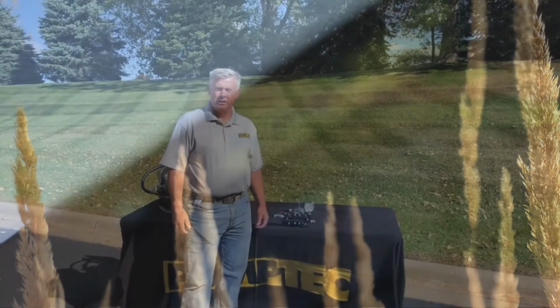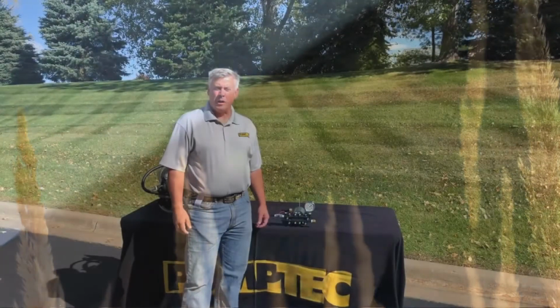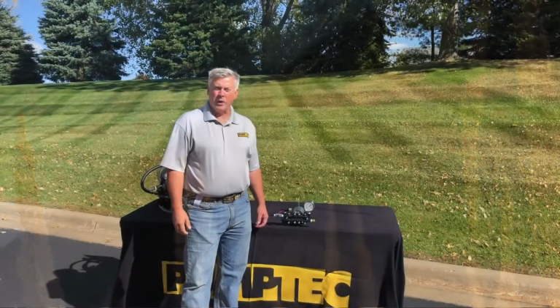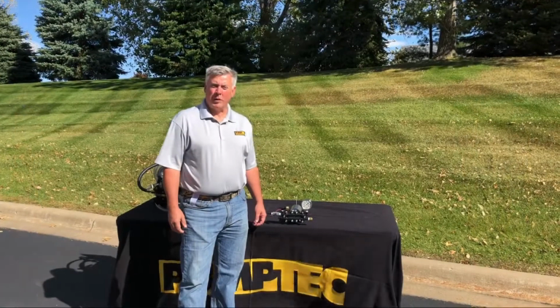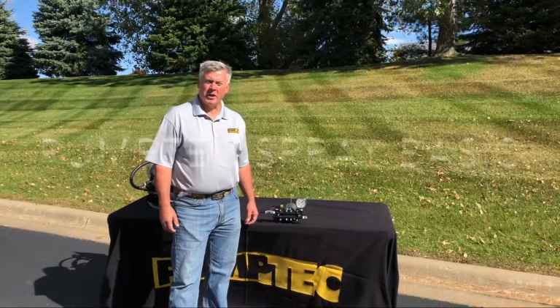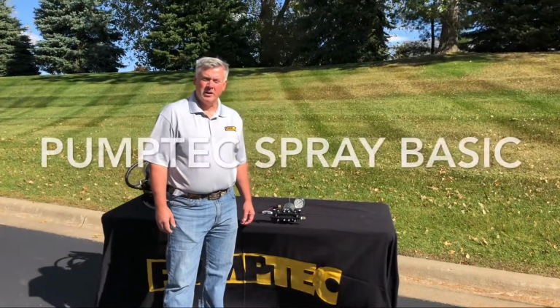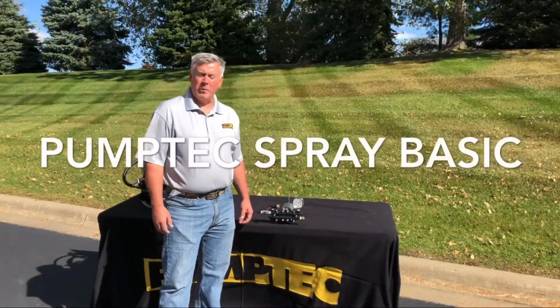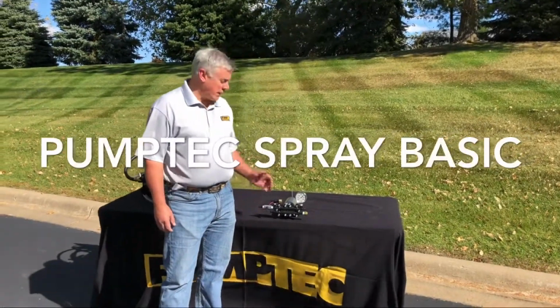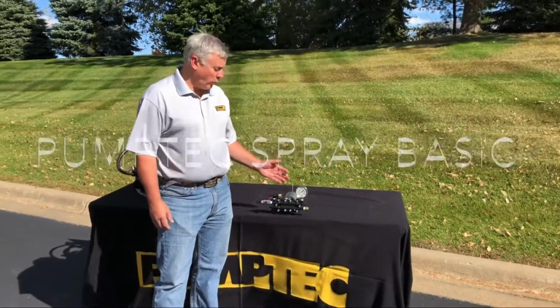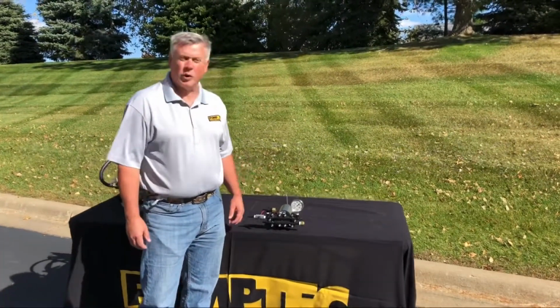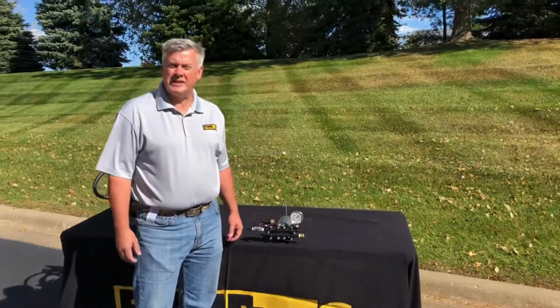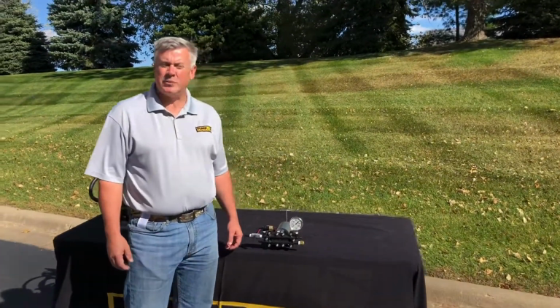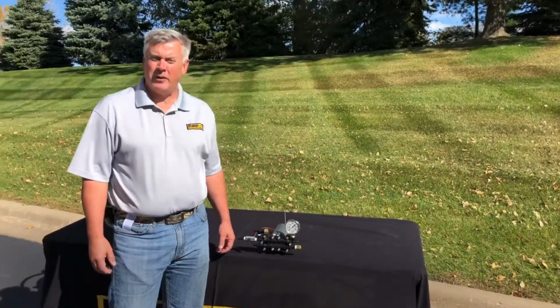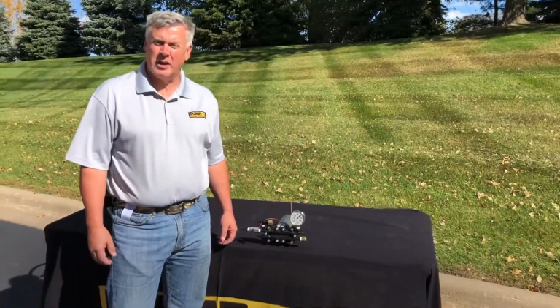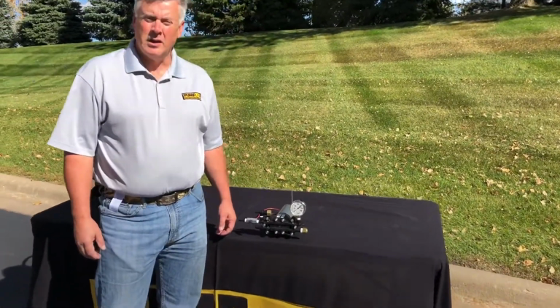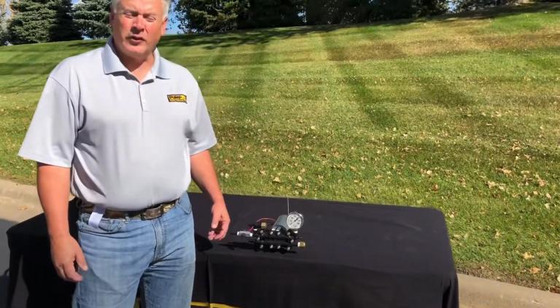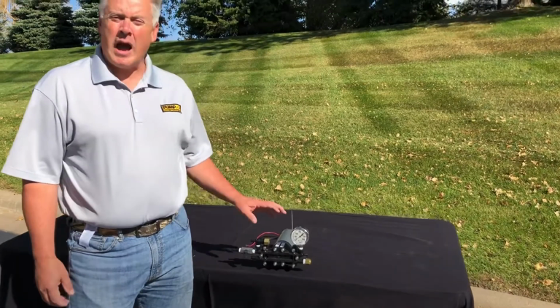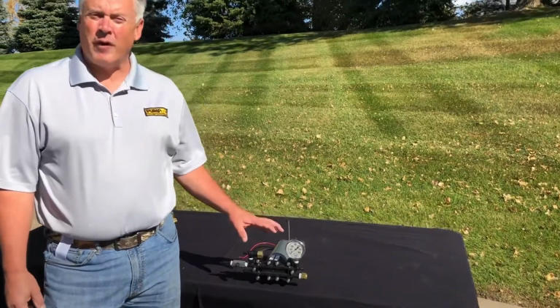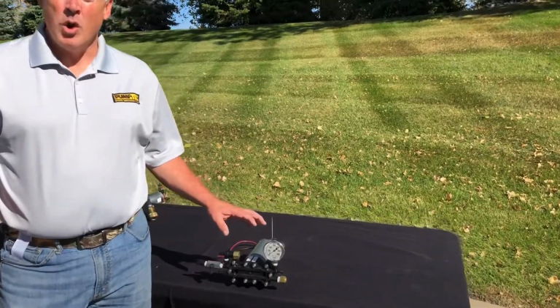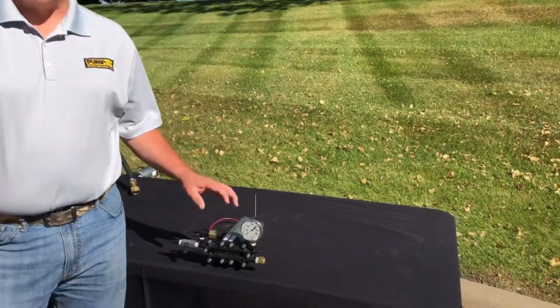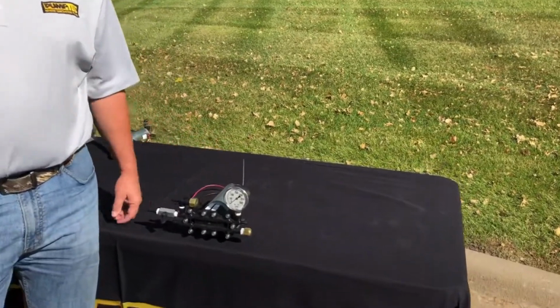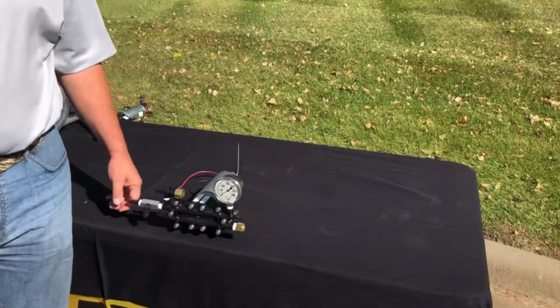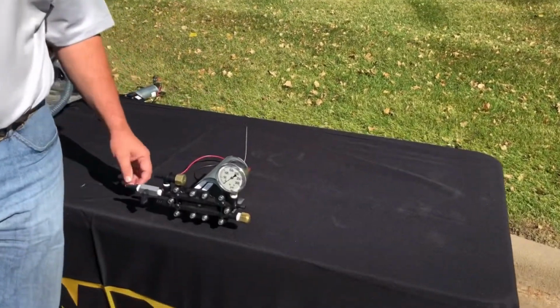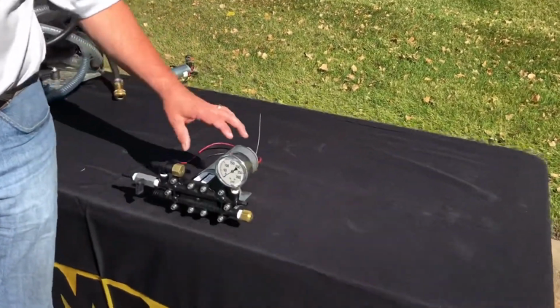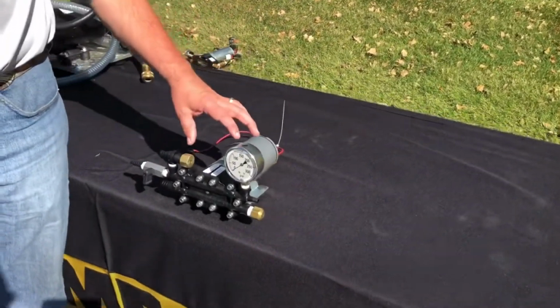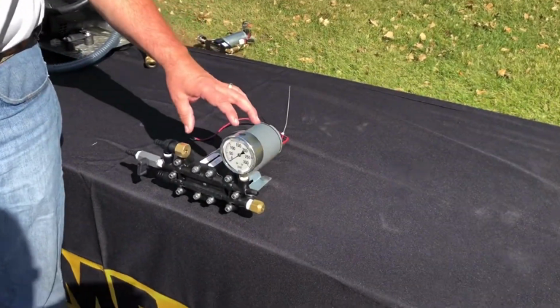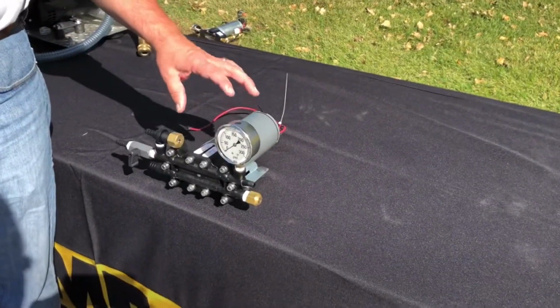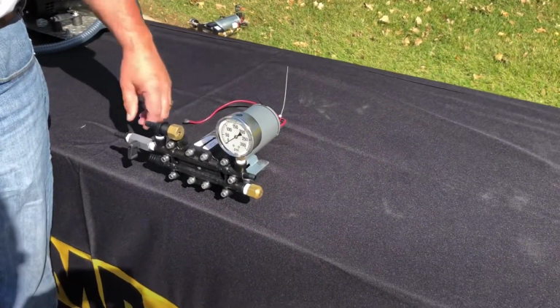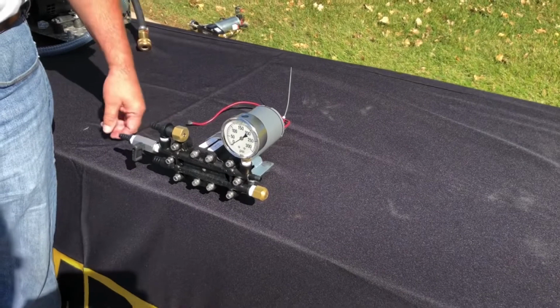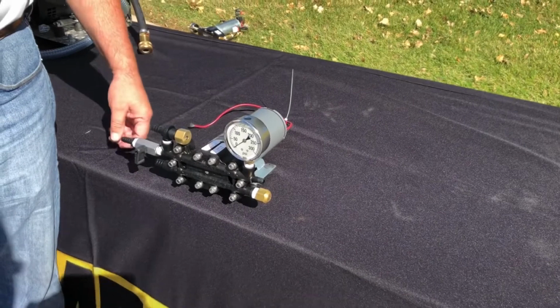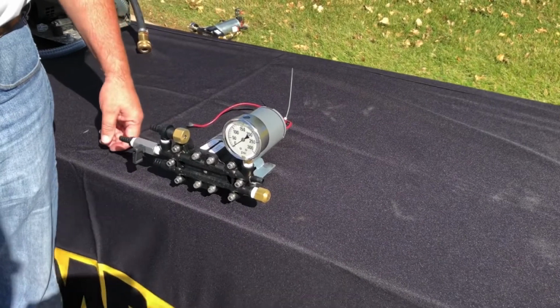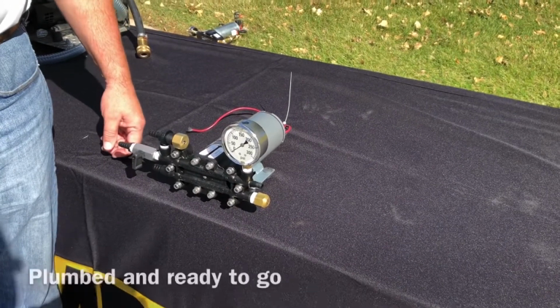Hi, Brian West with PumpTech. Today we're talking about the 114T Spray Basic. This is a great hobby farm or around-the-house pump. Put it on a 50 gallon or 30 gallon tank on your ATV or UTV.